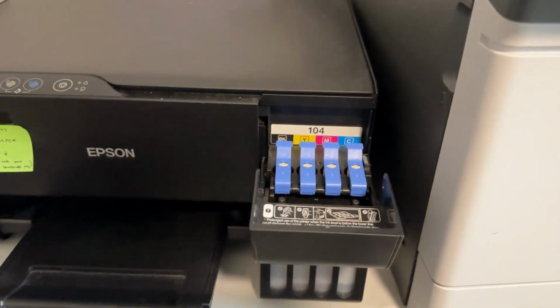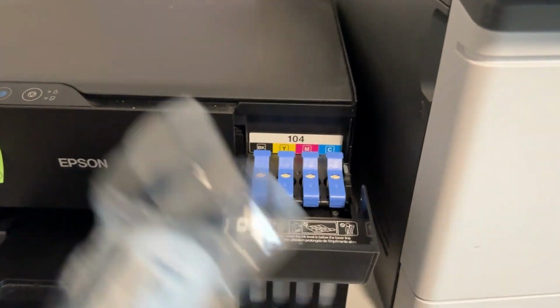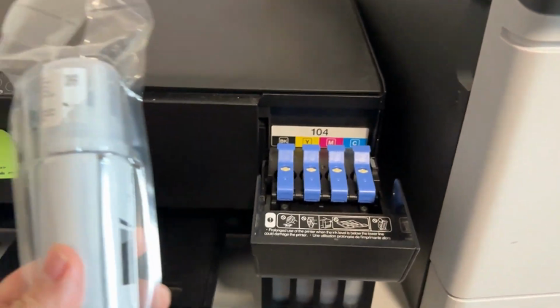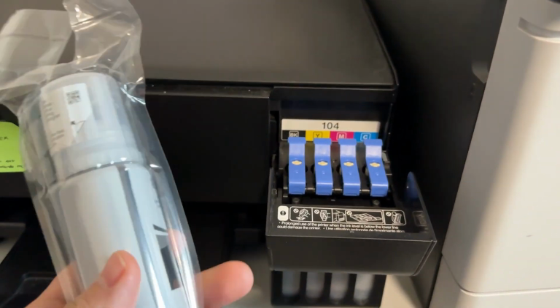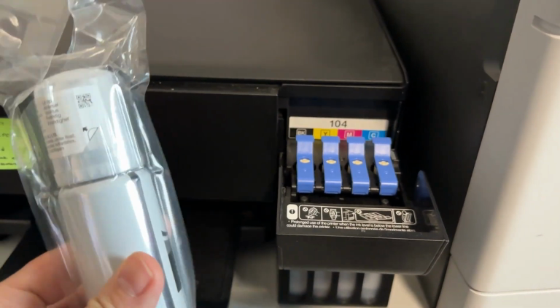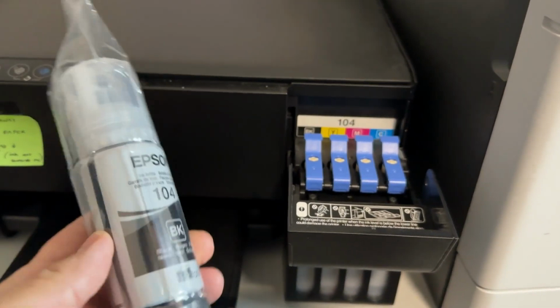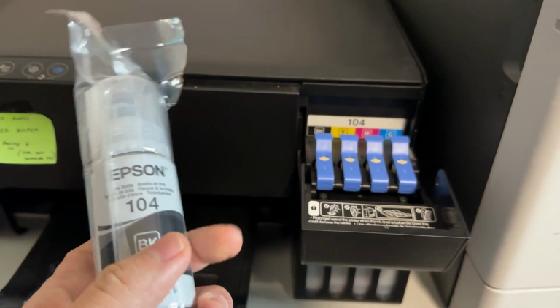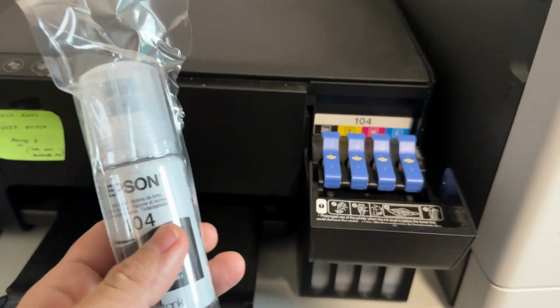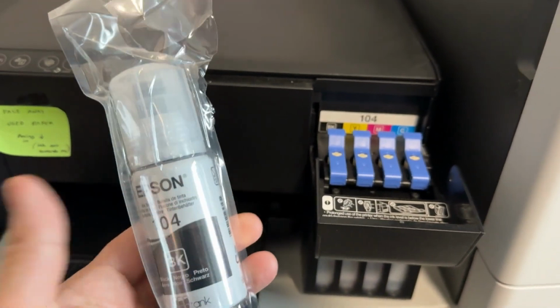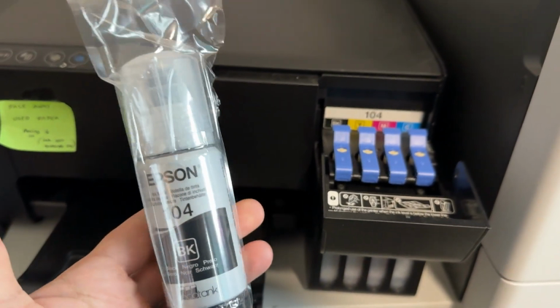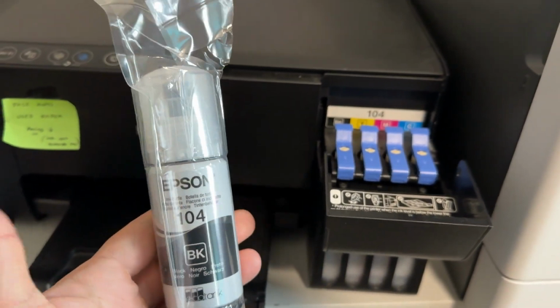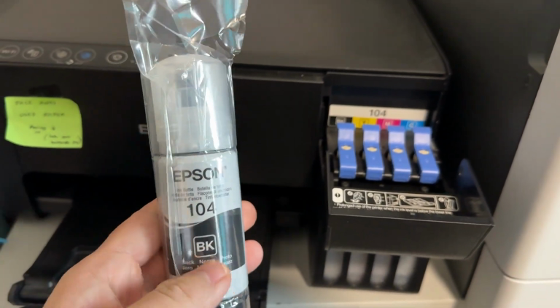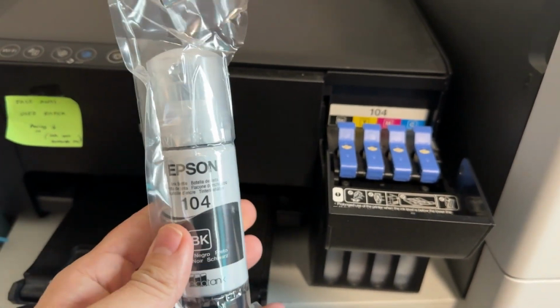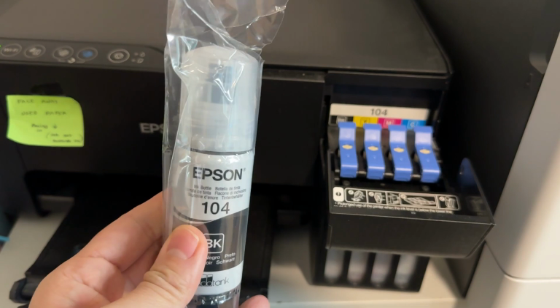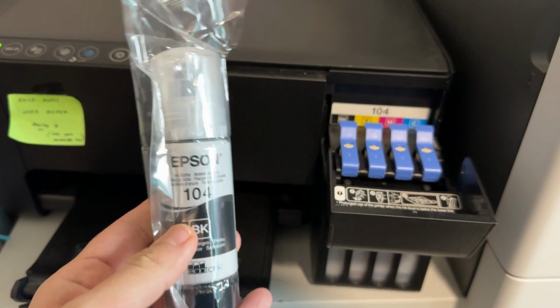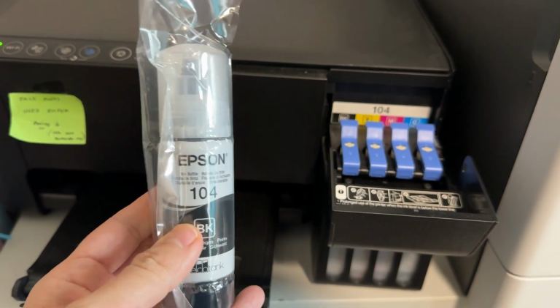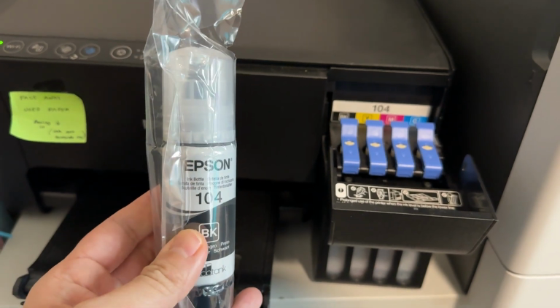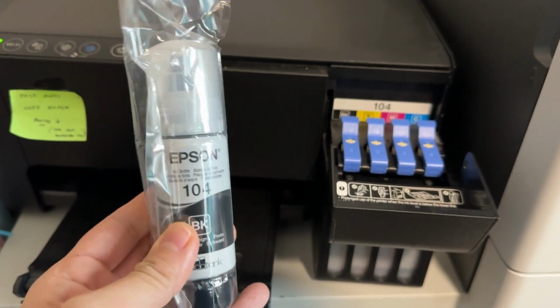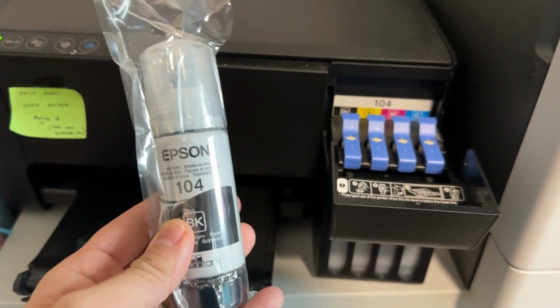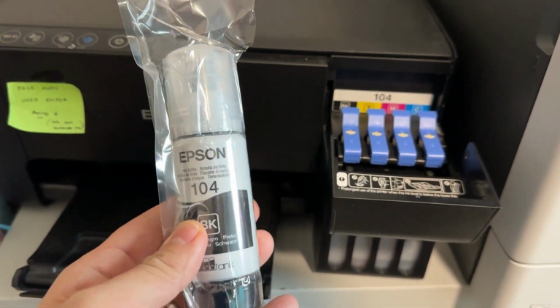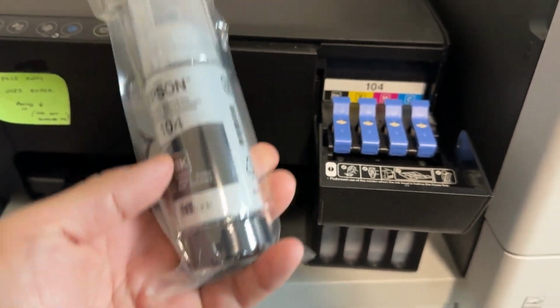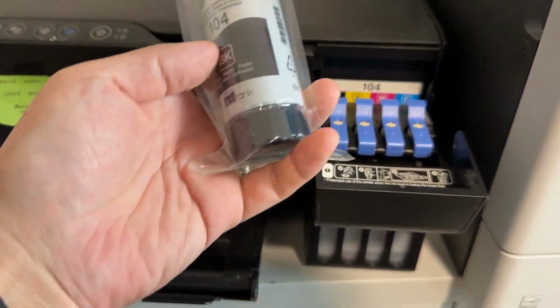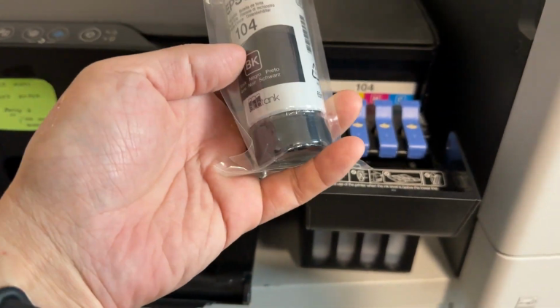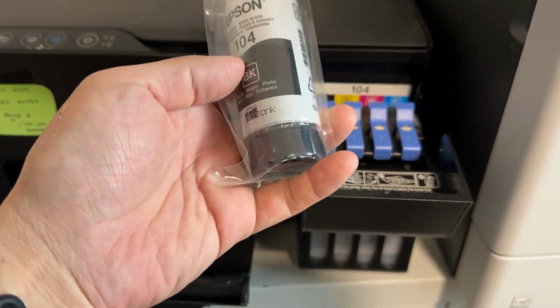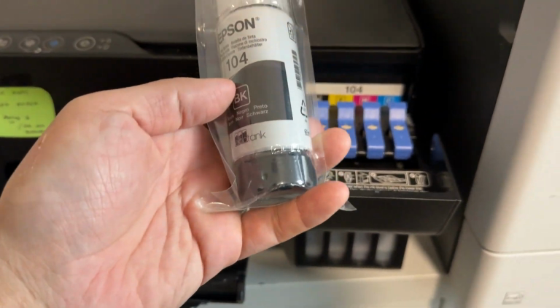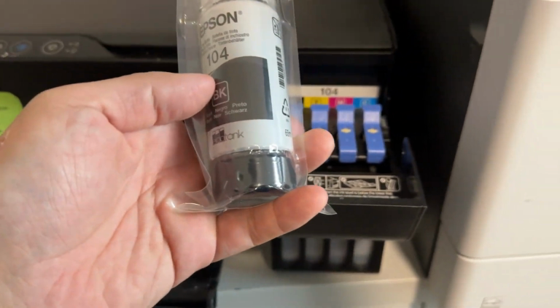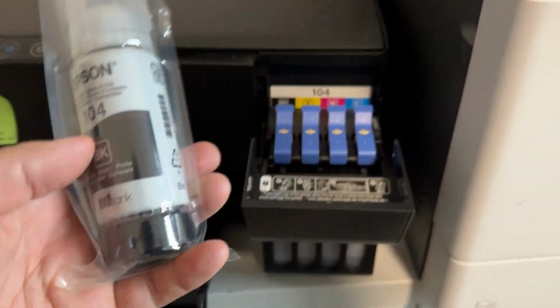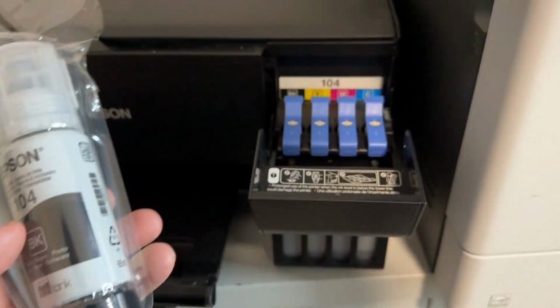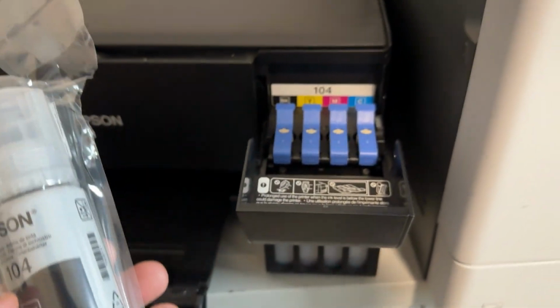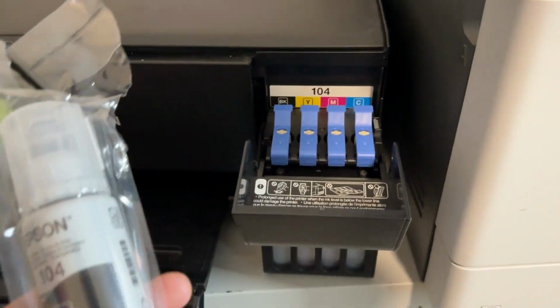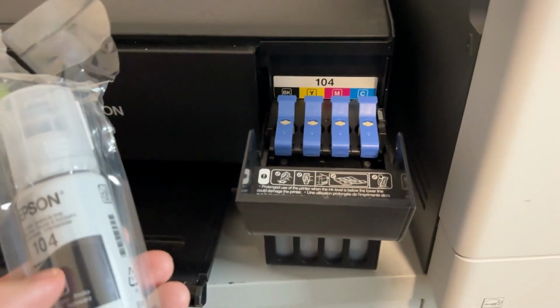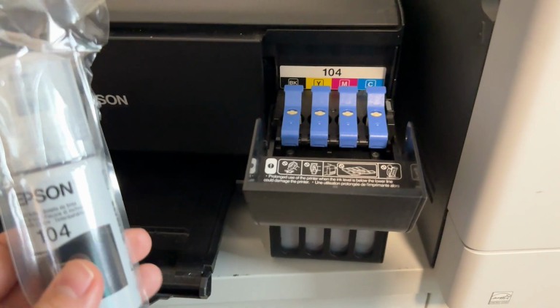We need to use these refills, which I'll leave a link to in the description. This is the Epson 104. You can get this in black, yellow, magenta, and cyan as well.